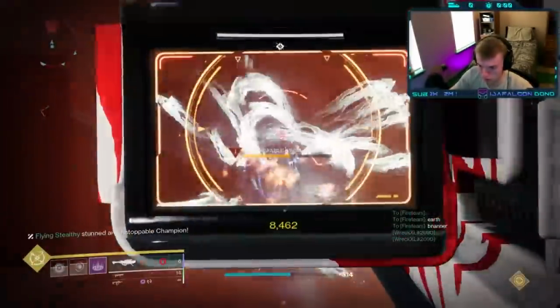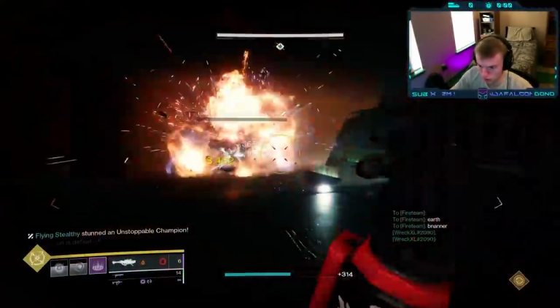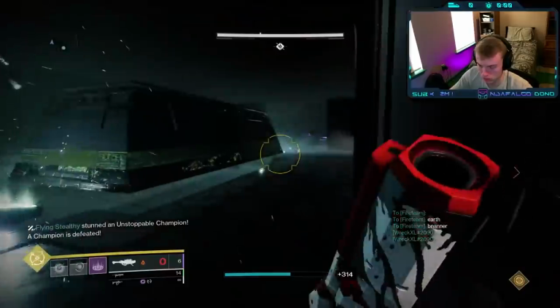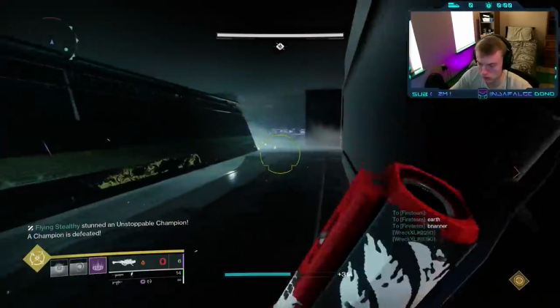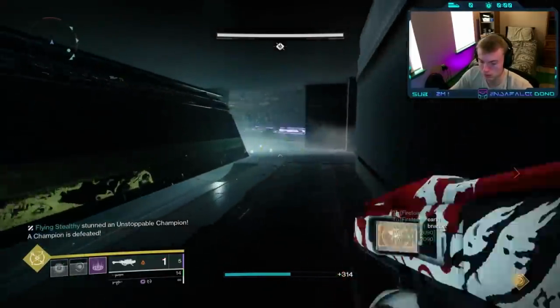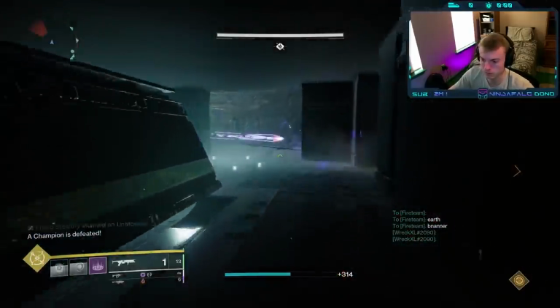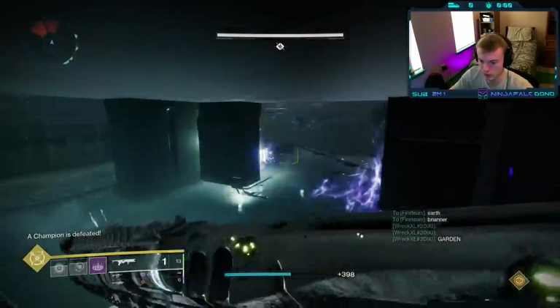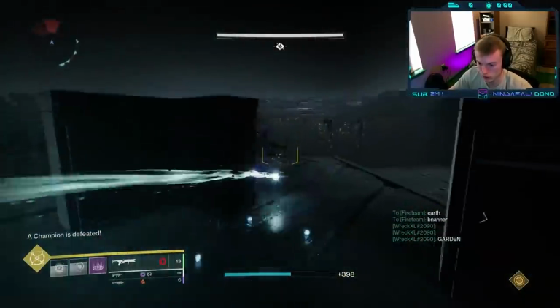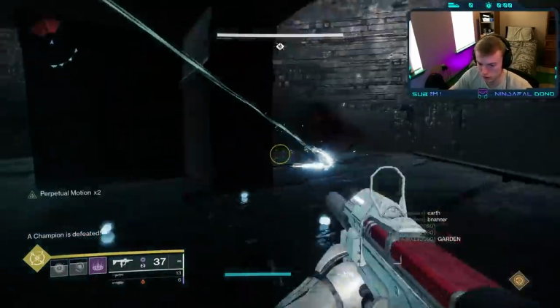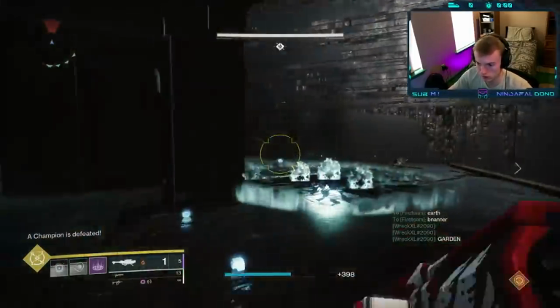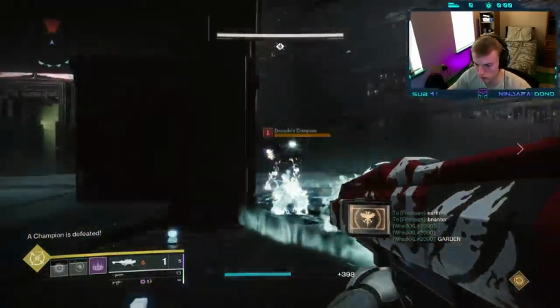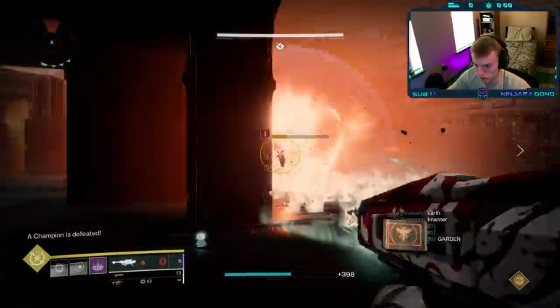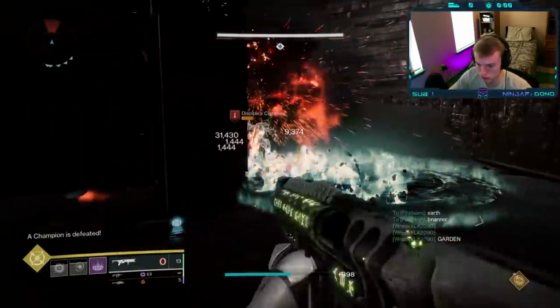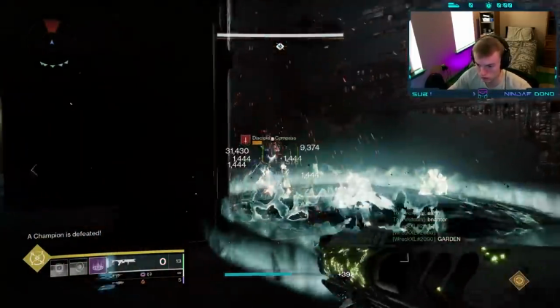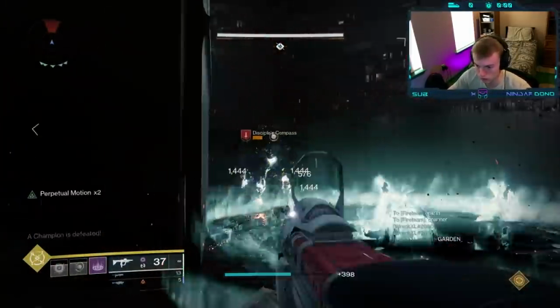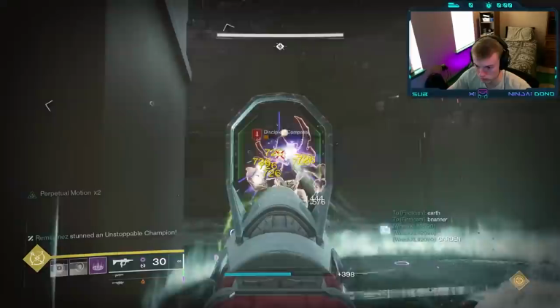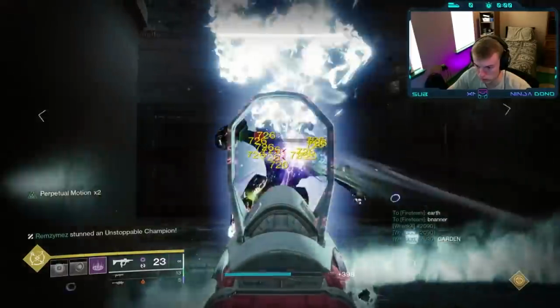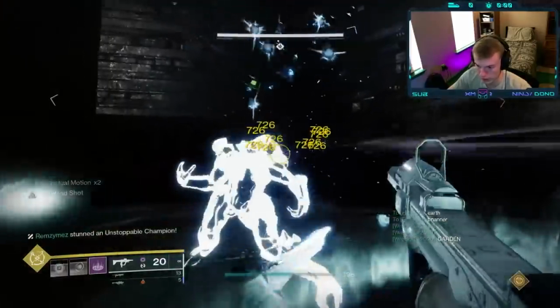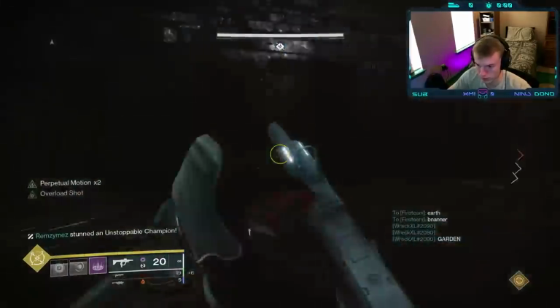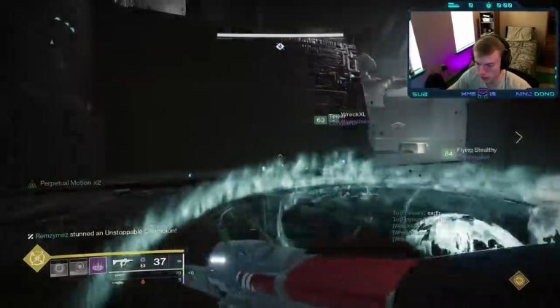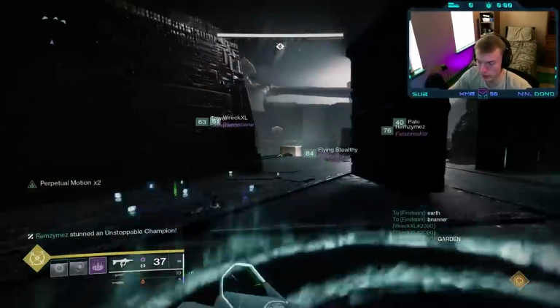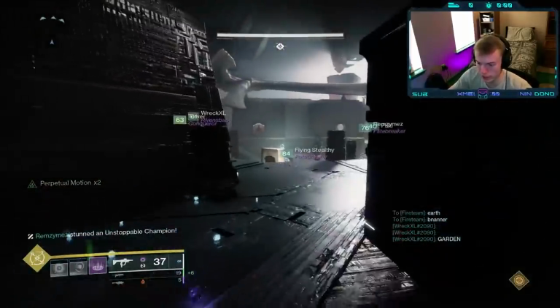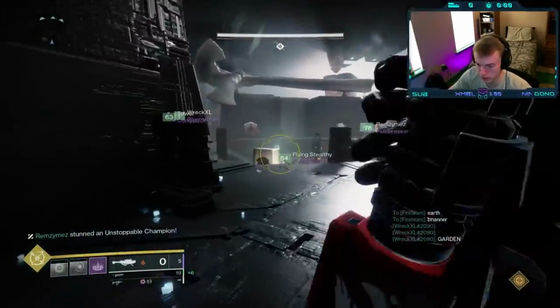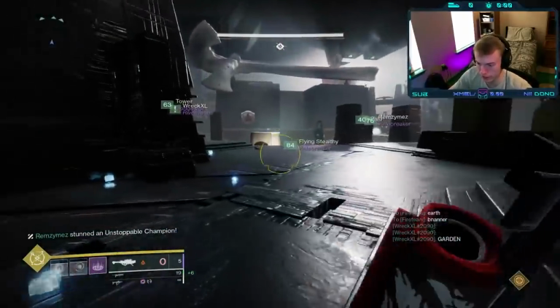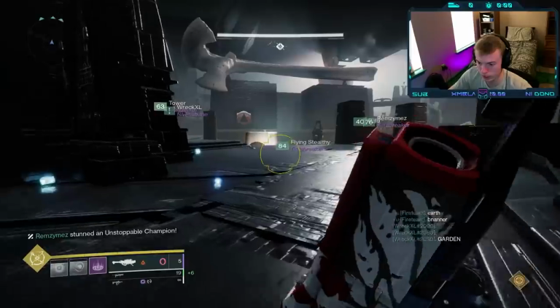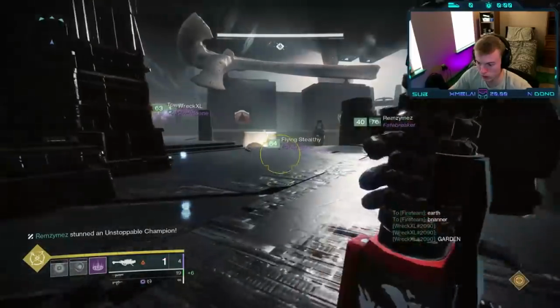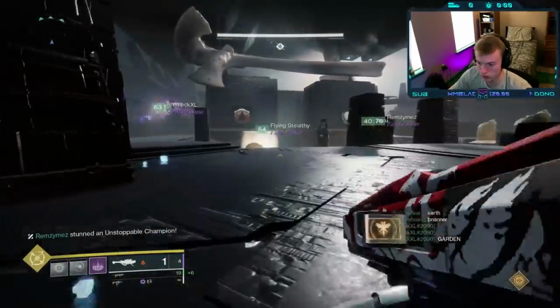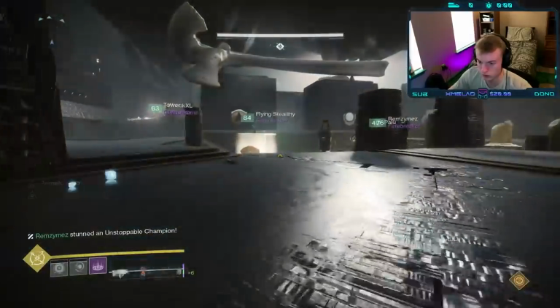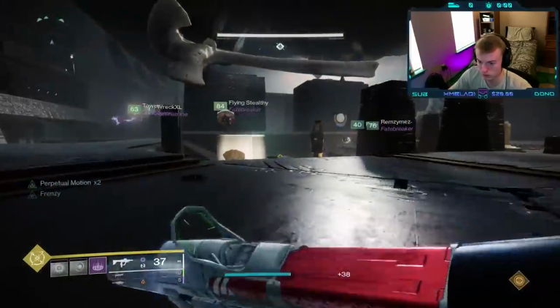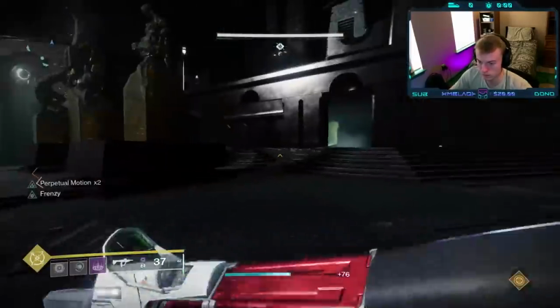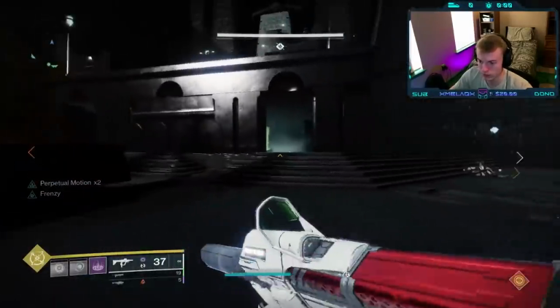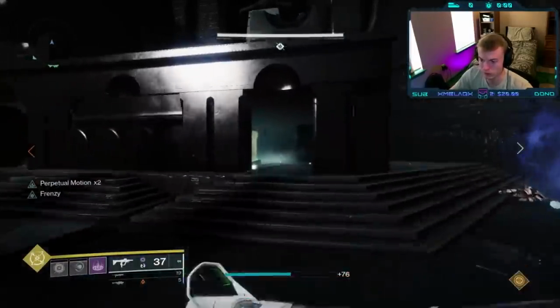To start, split your team into two teams of three. Shooting the black crystal in the center of the arena will start the encounter. Each team should then be defending one of the three obelisks as Scorn will continually spawn and deal damage to them. Too much damage and your team will wipe.